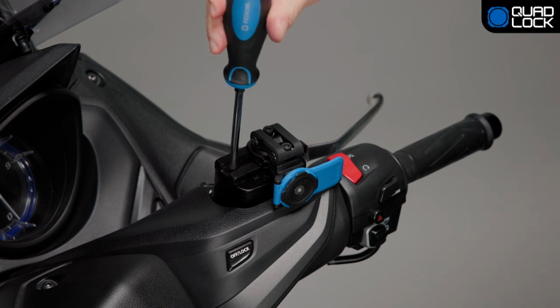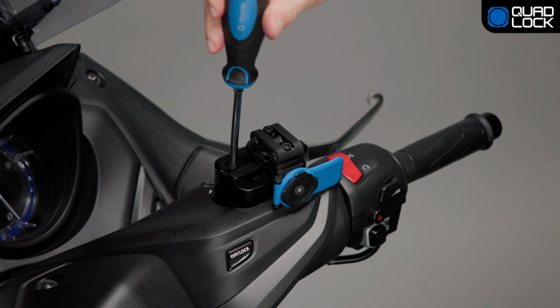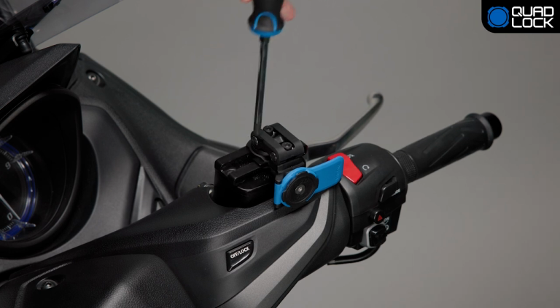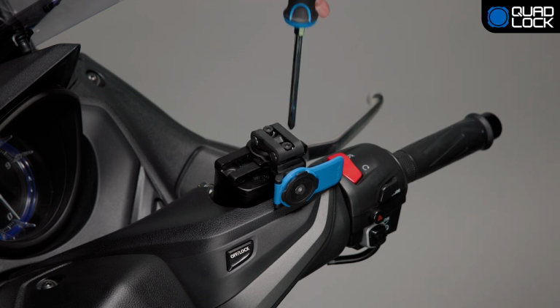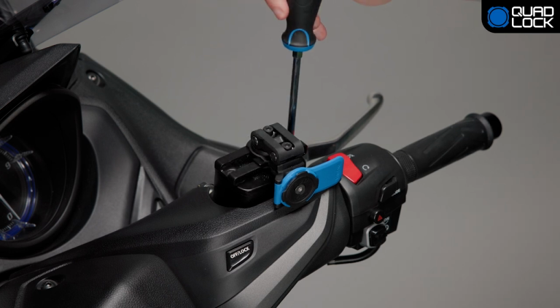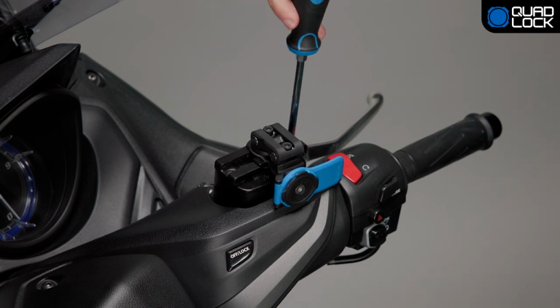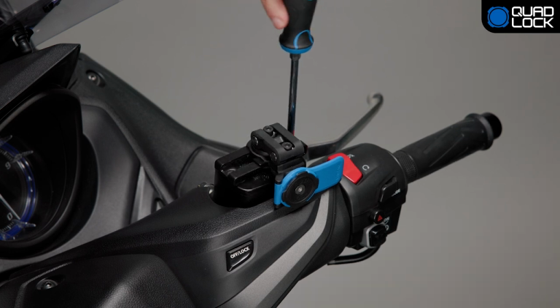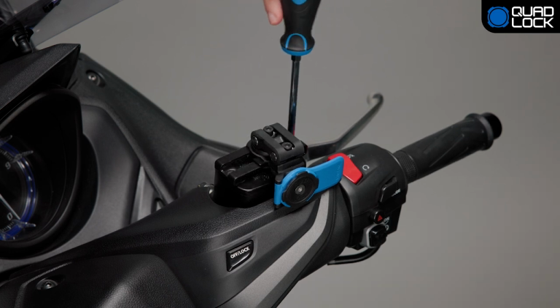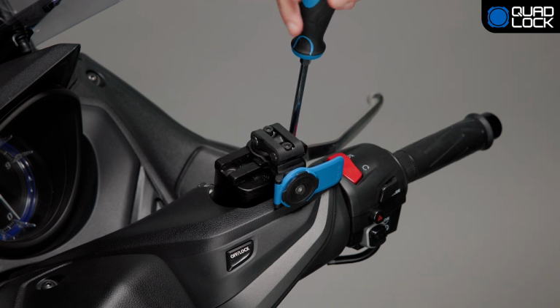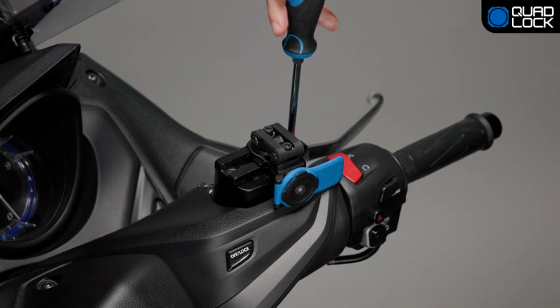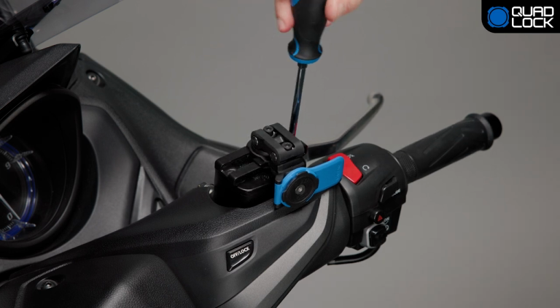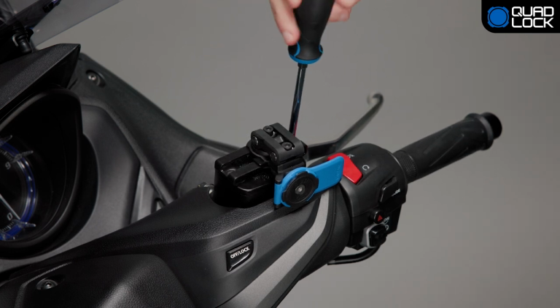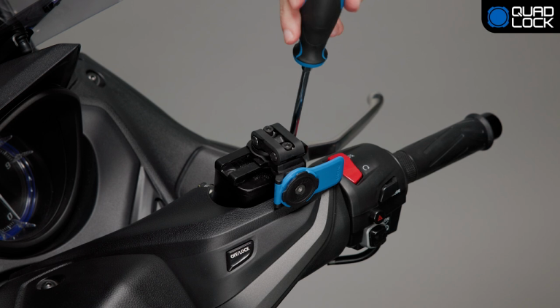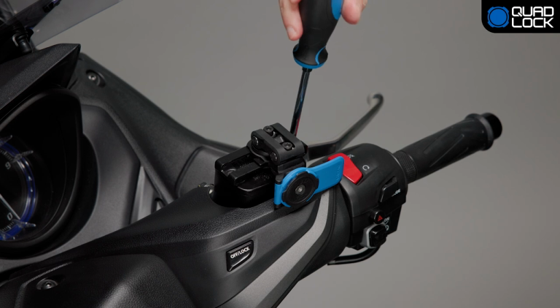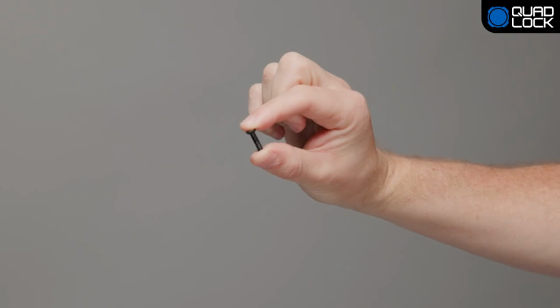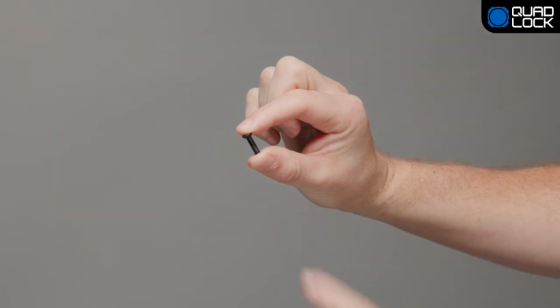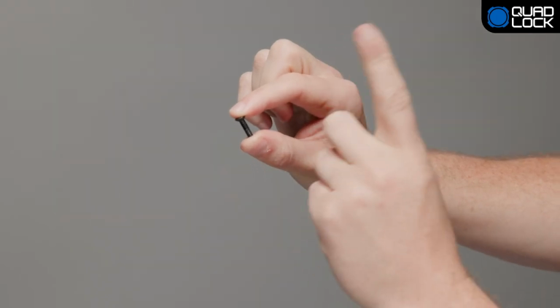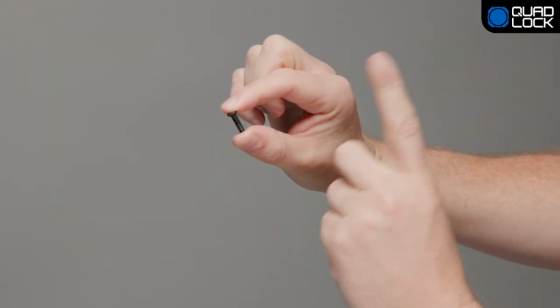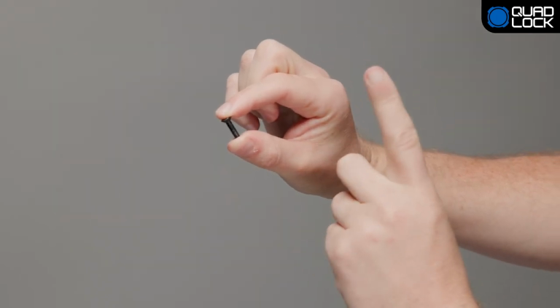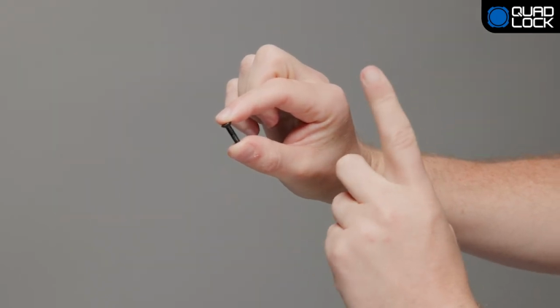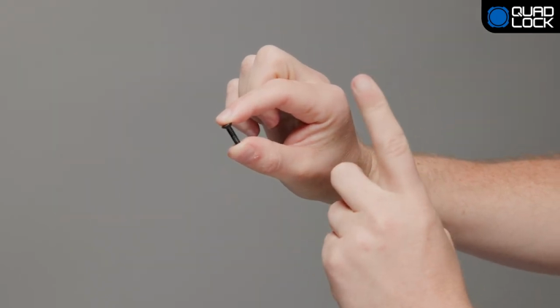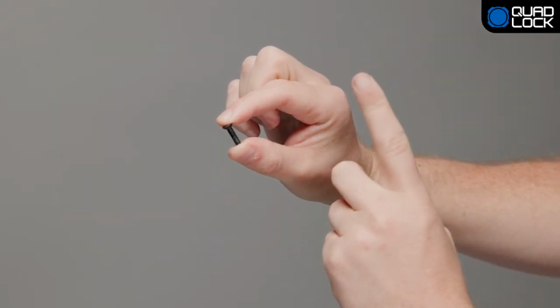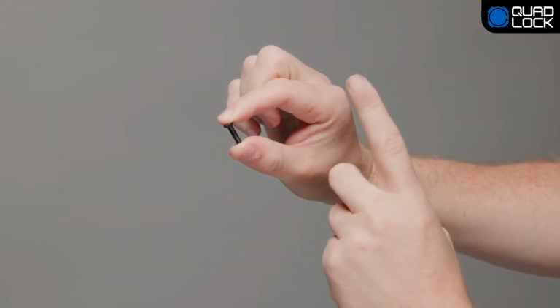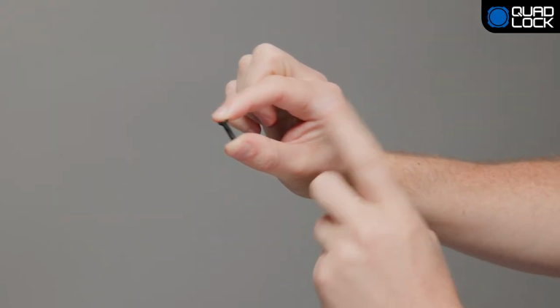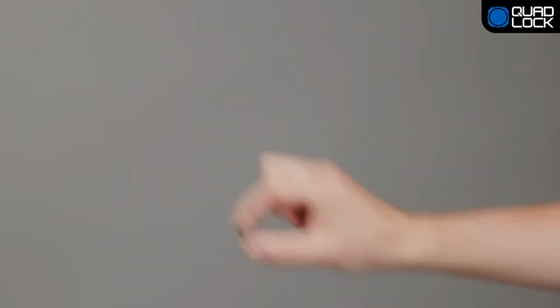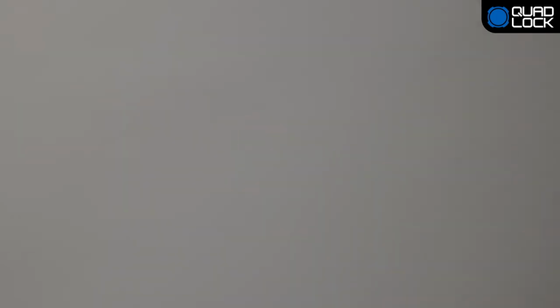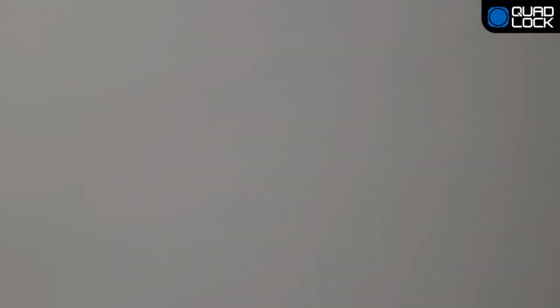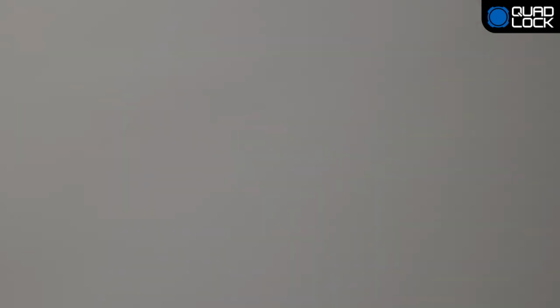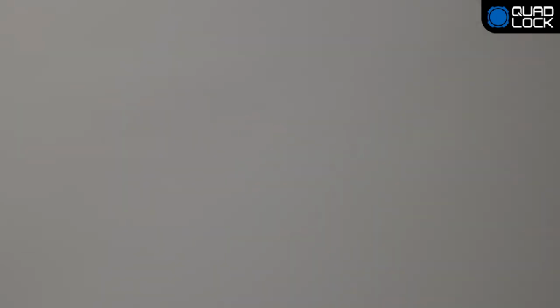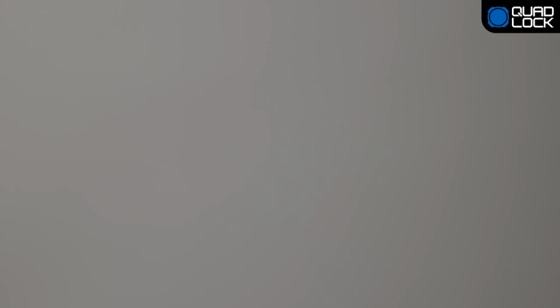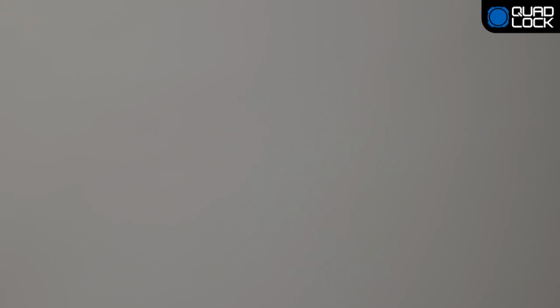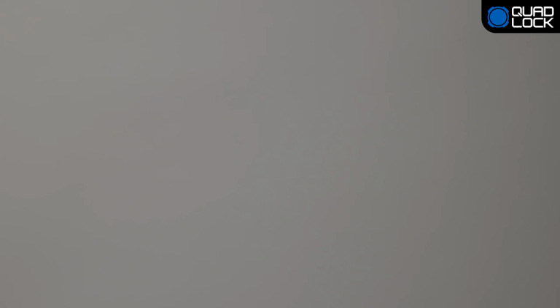For correct tightening torque, refer to the manufacturer's recommendation. Please note, these screws are for one-time use only and cannot be reused after they have been loosened or removed.